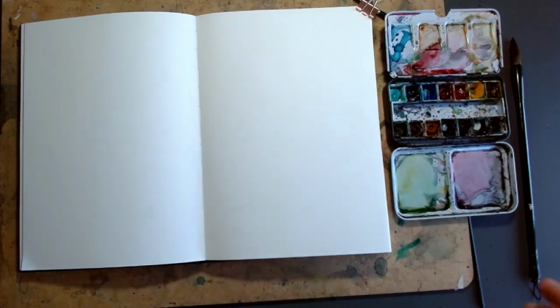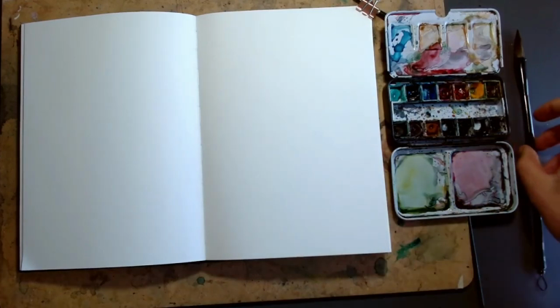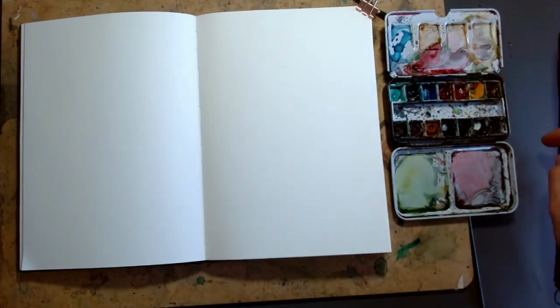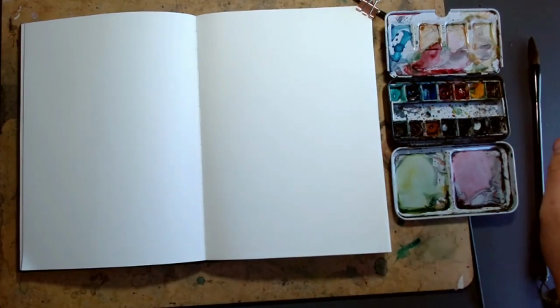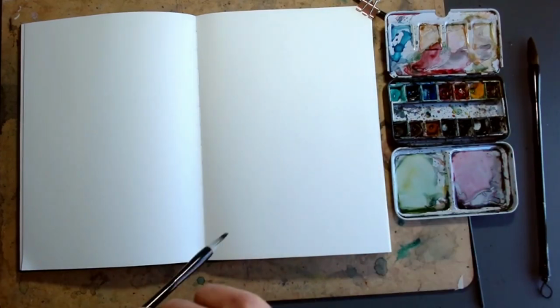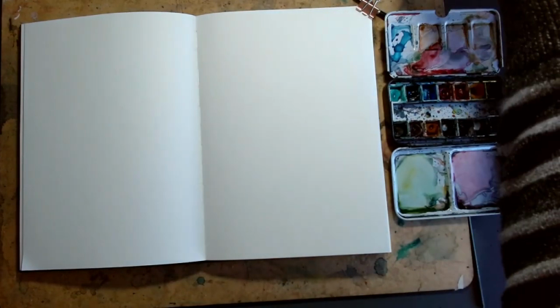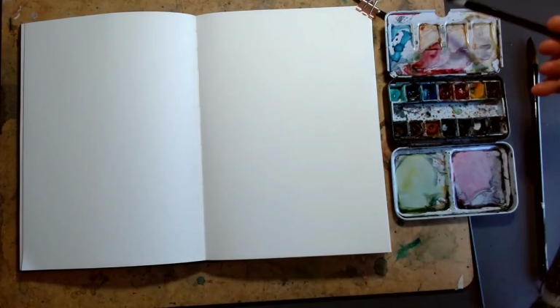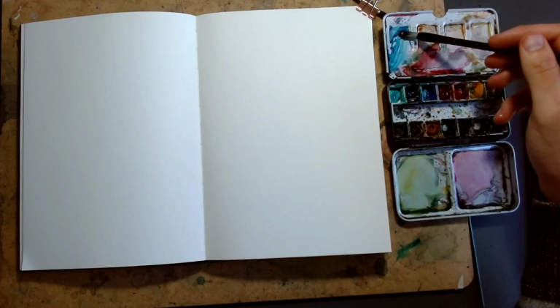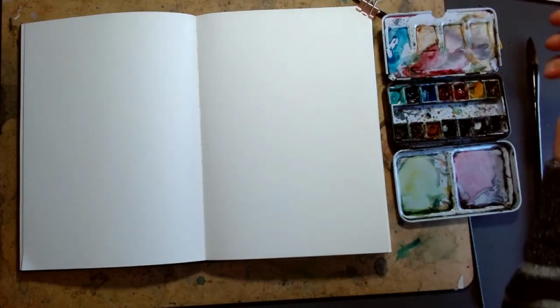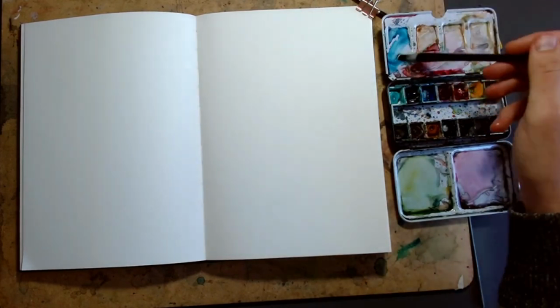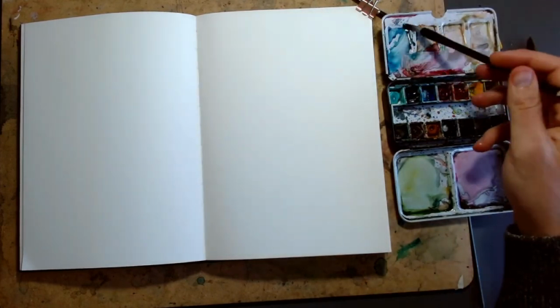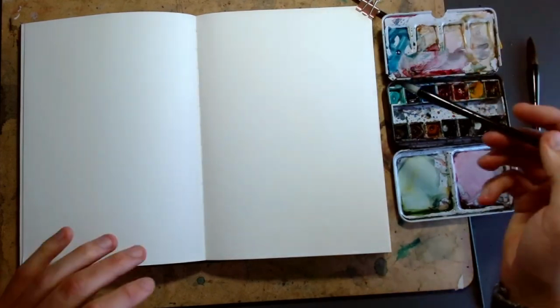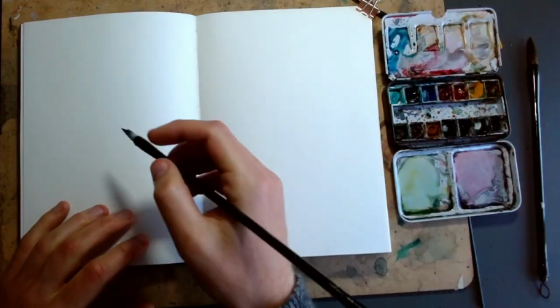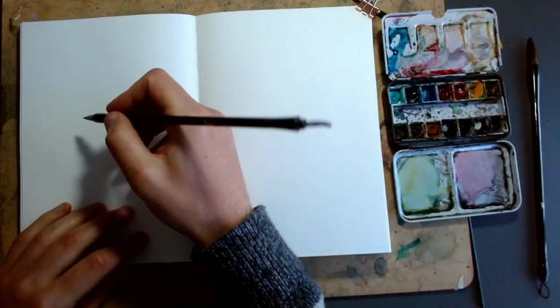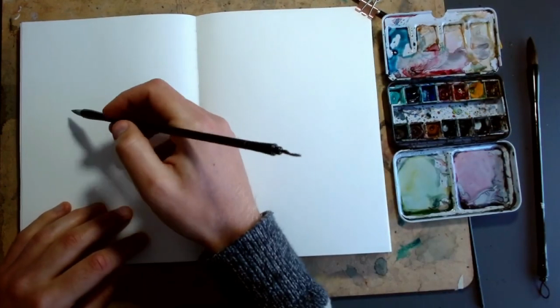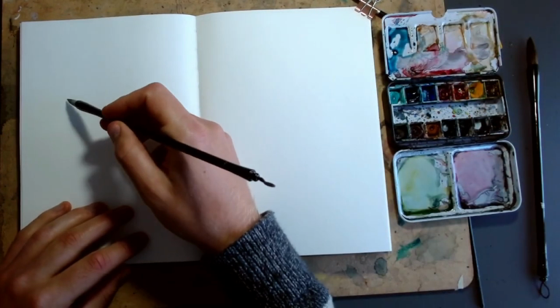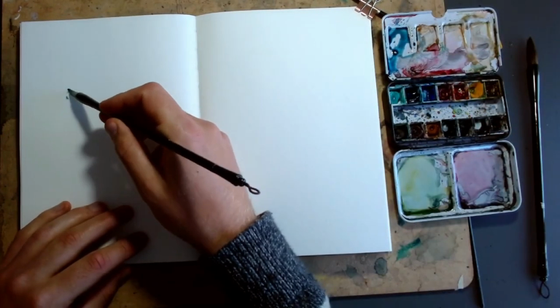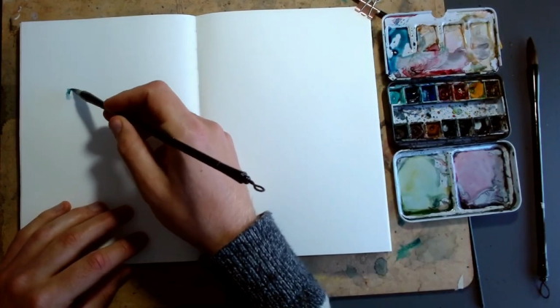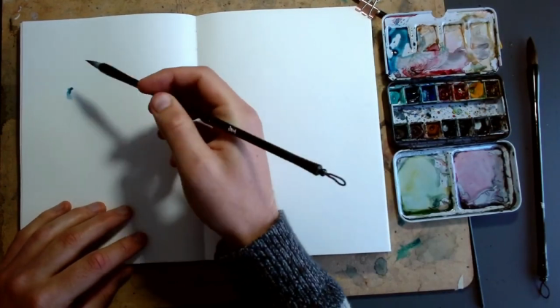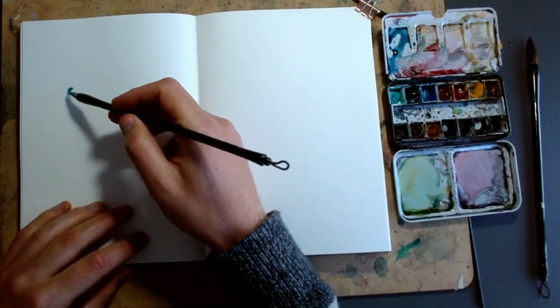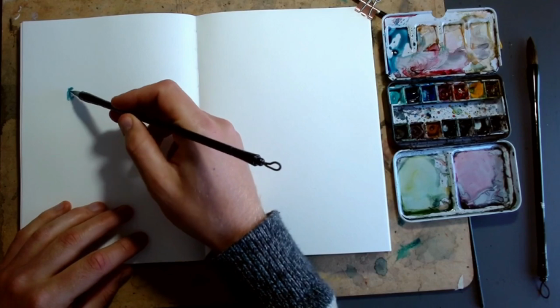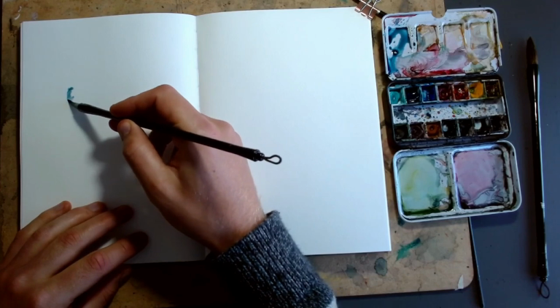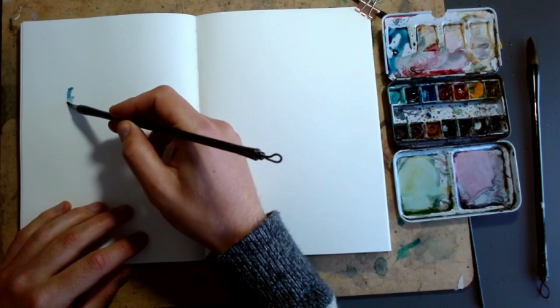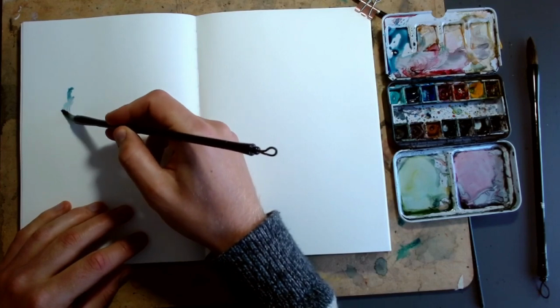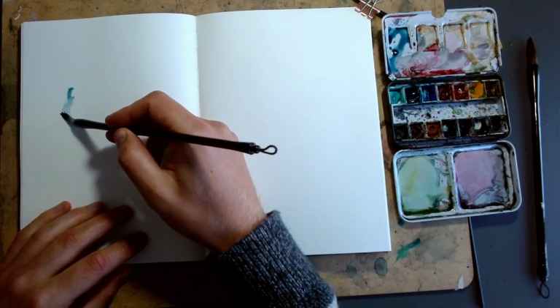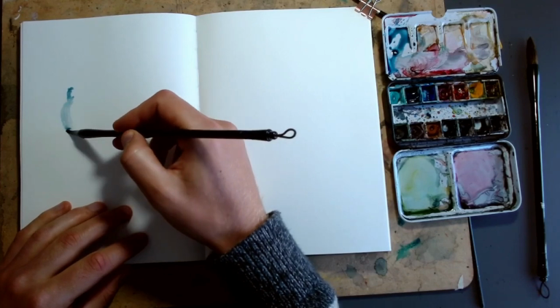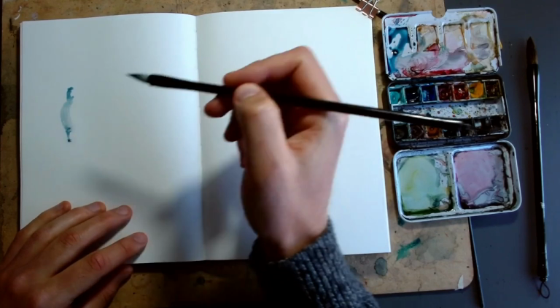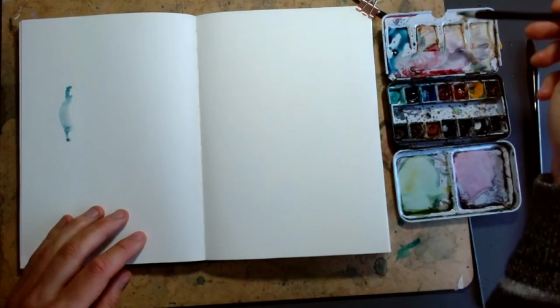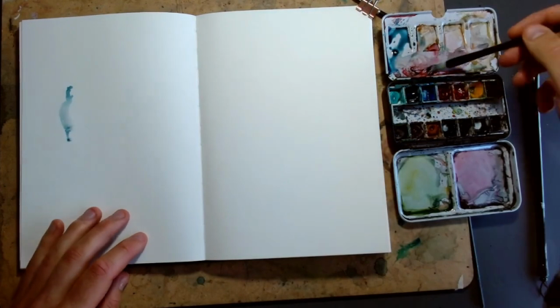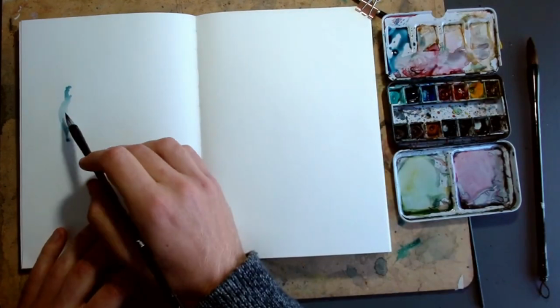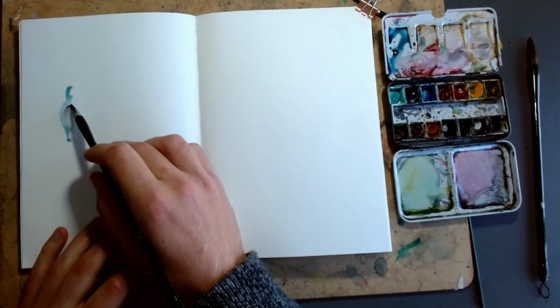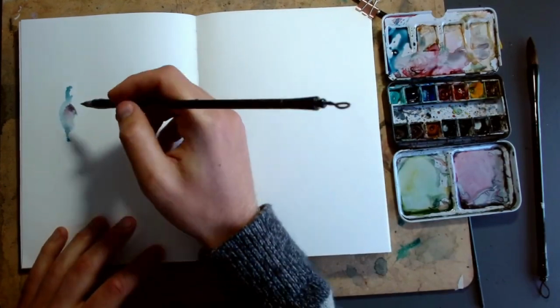Today we are going to be sketching those little people. I'm using a simple pointed quill brush and a range of colors, and I'll tell you as I use them which colors I'm aiming for.